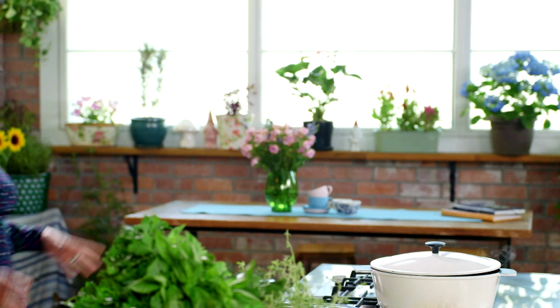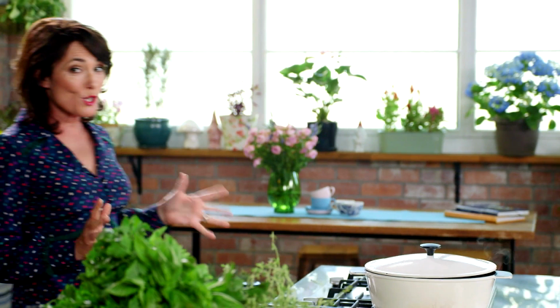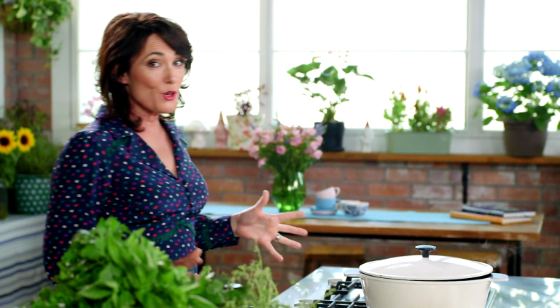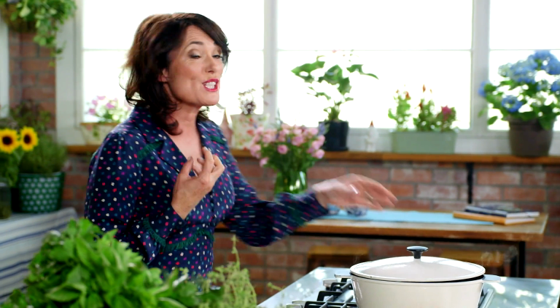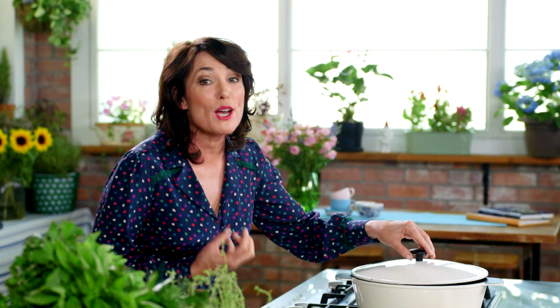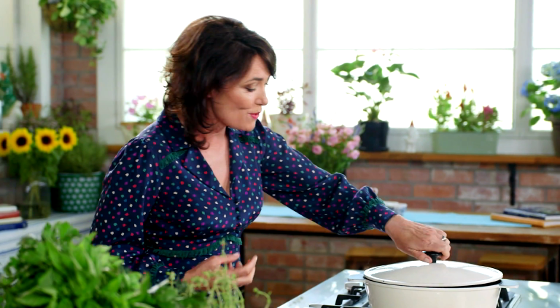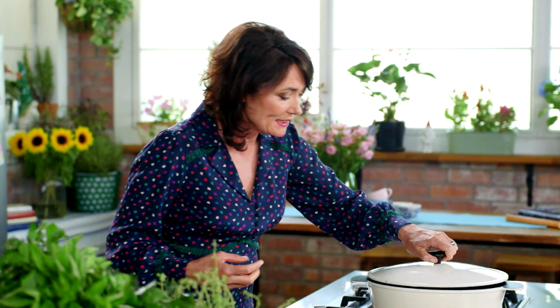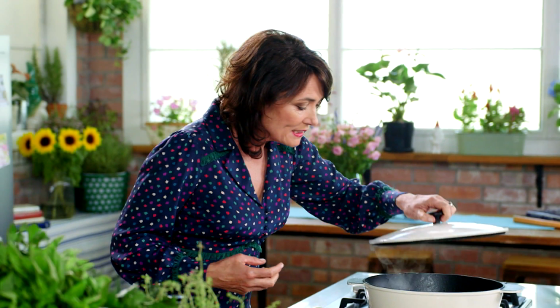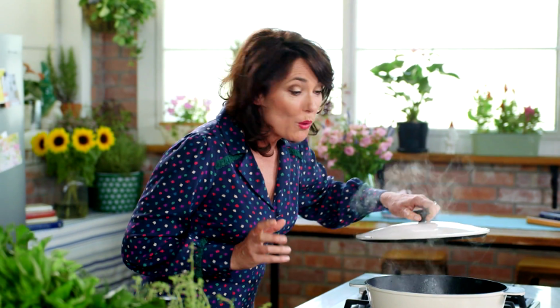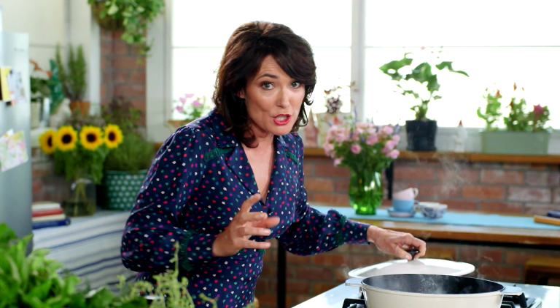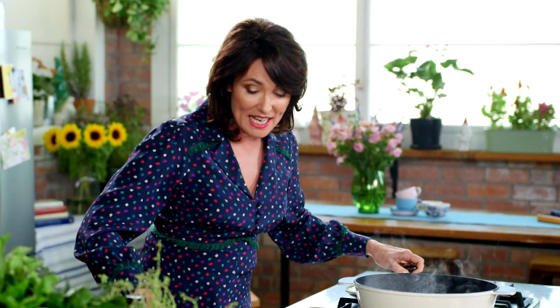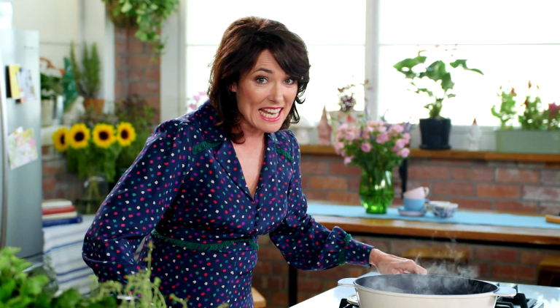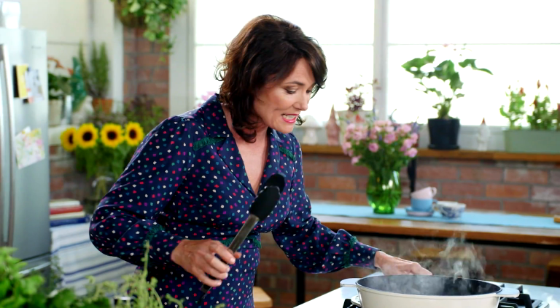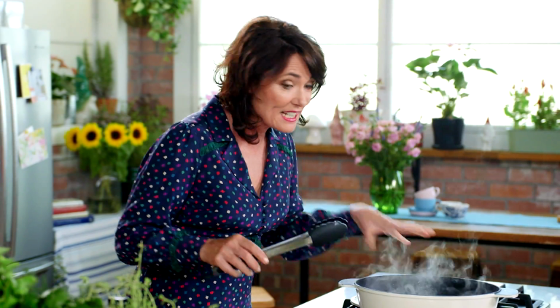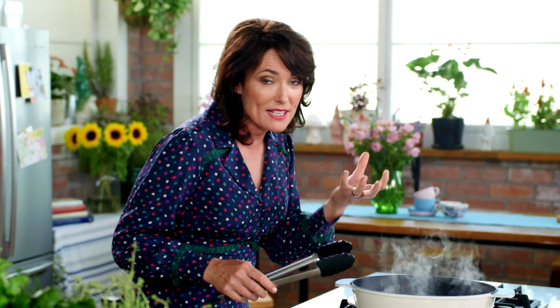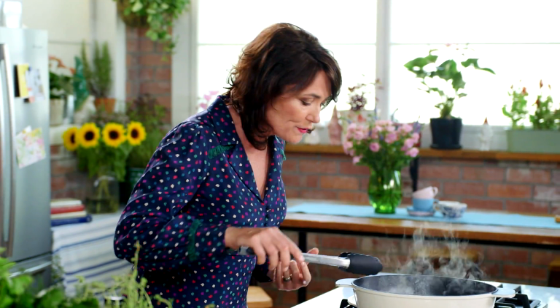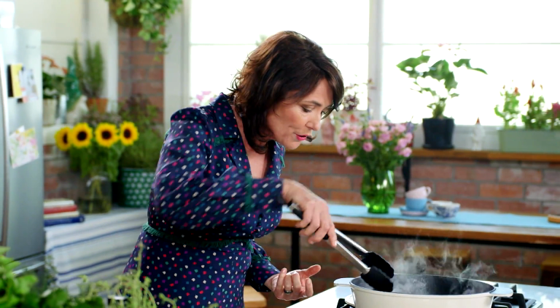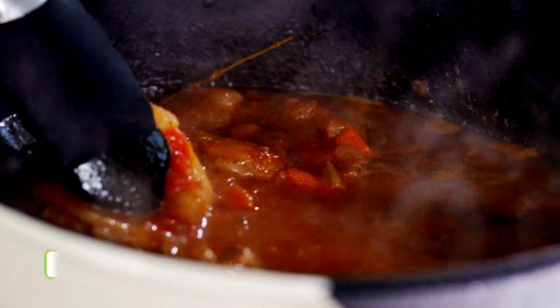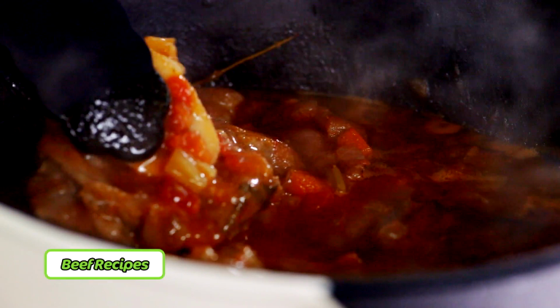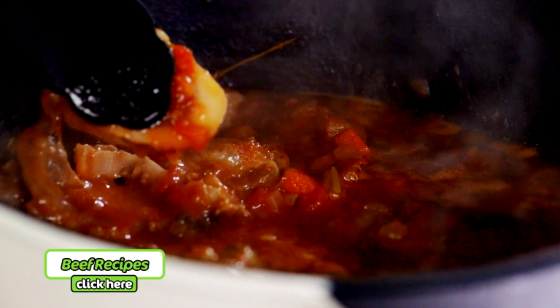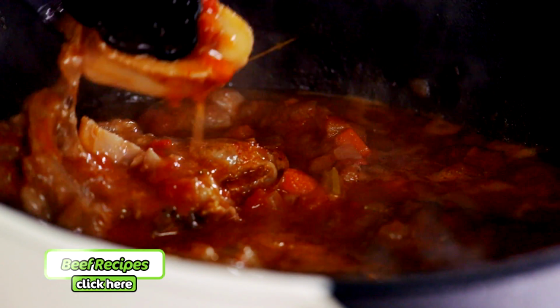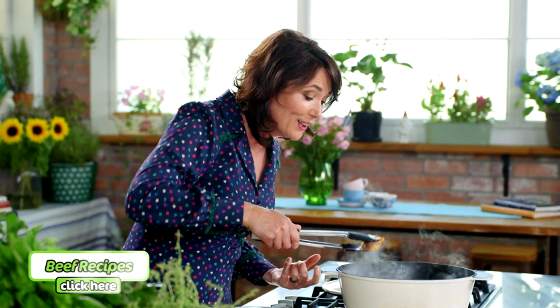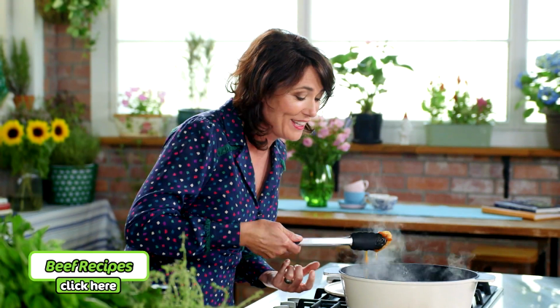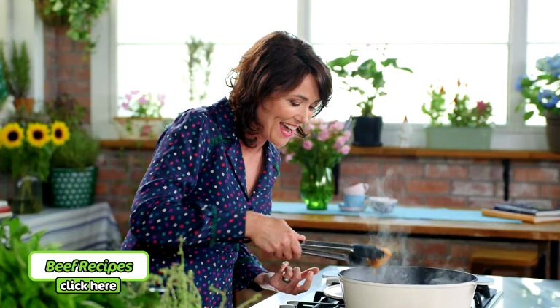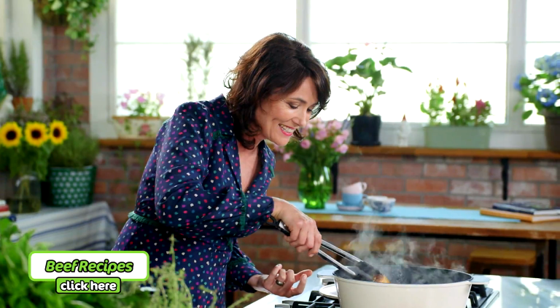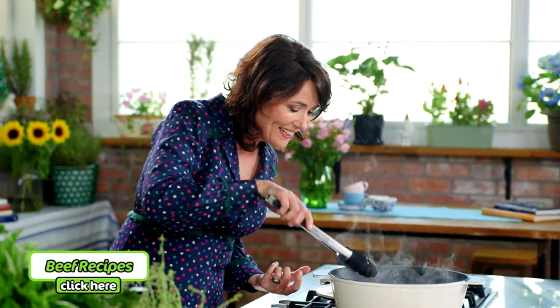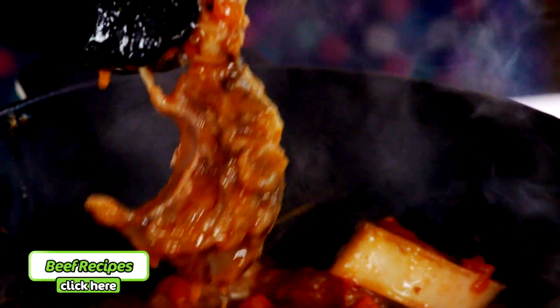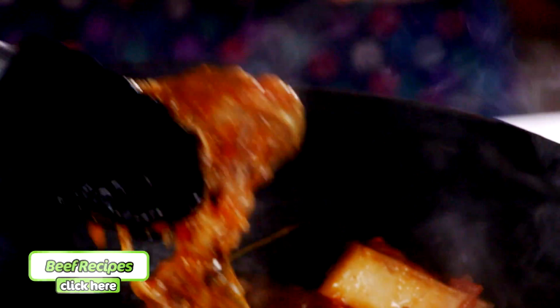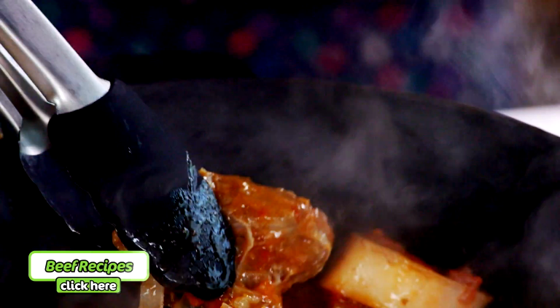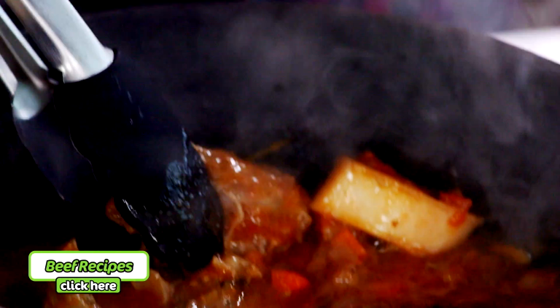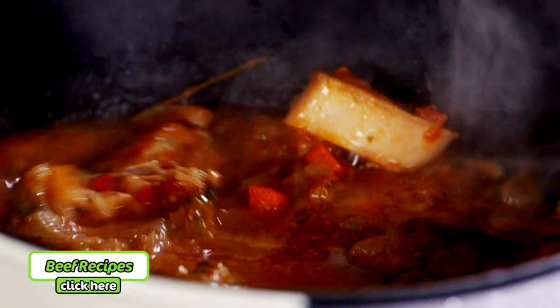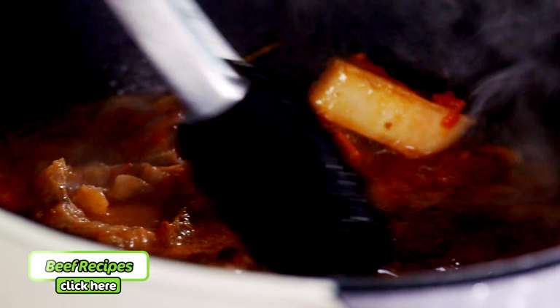Now the osso bucco smells ready. But what we have to do is actually test it and see if the meat is falling off the bone. Look at that — it has just fallen off the bone. It's absolutely amazing.